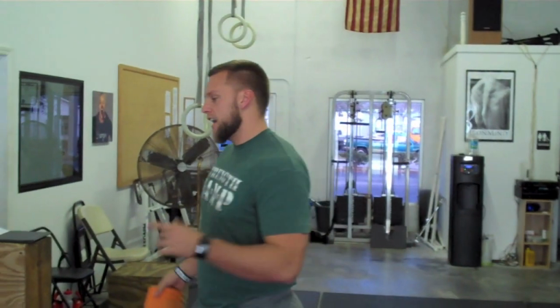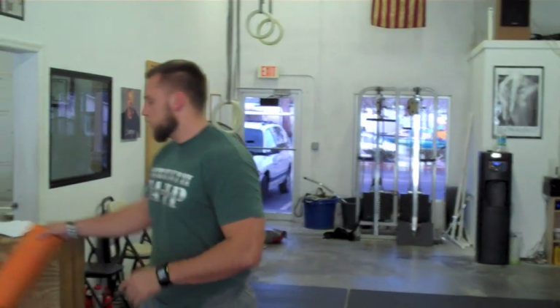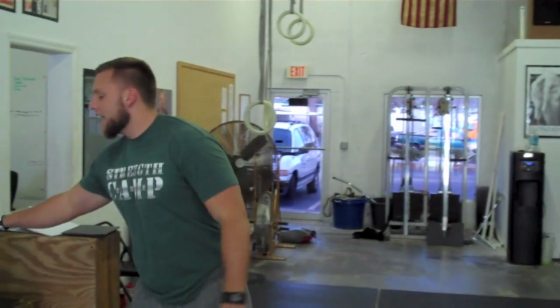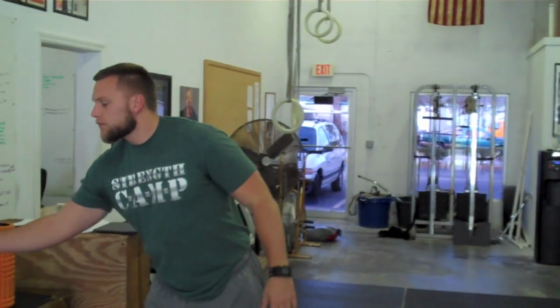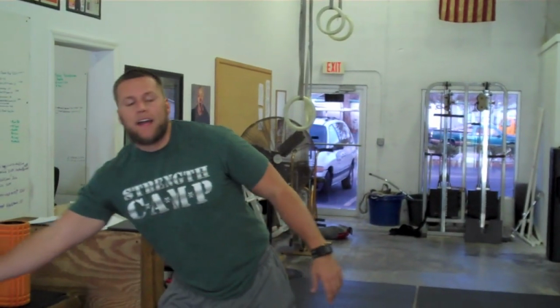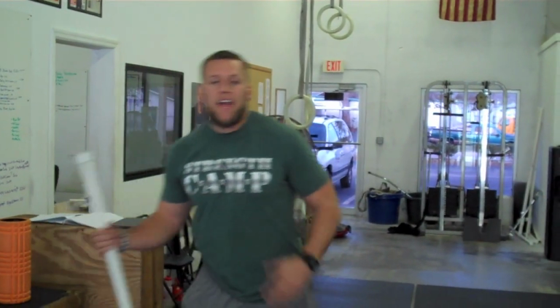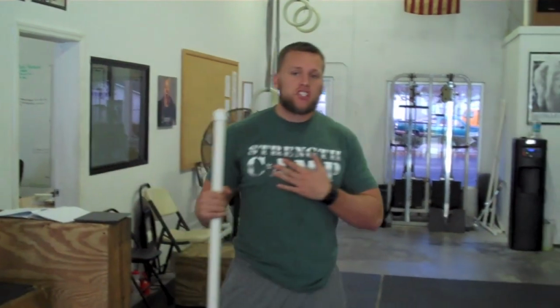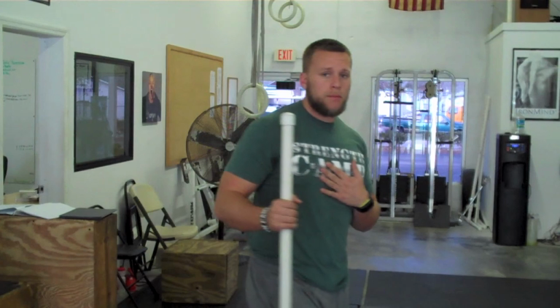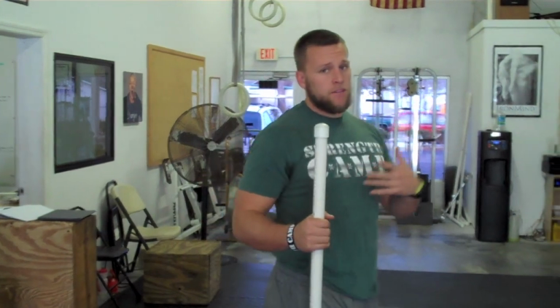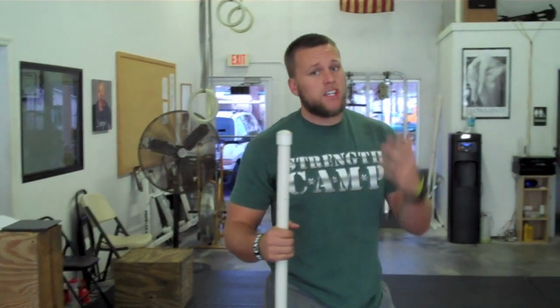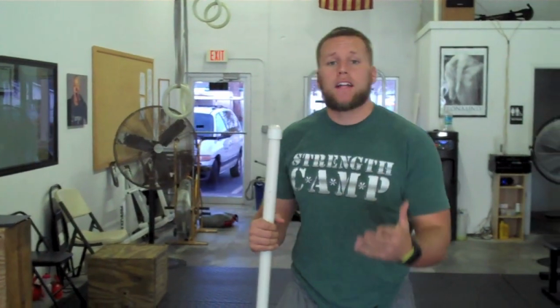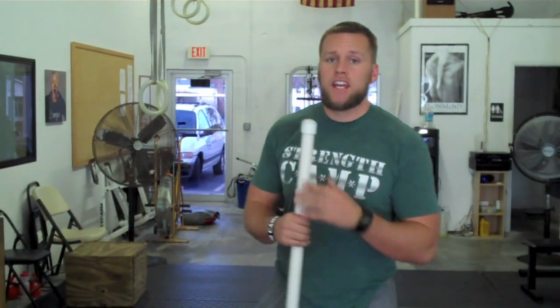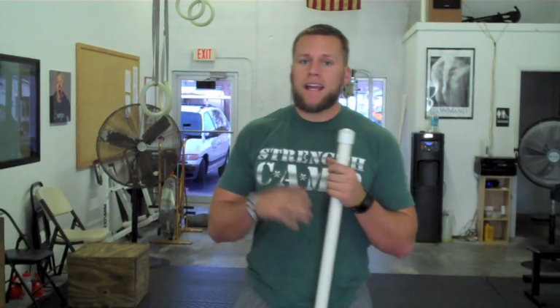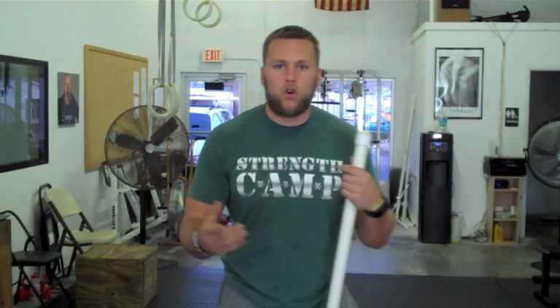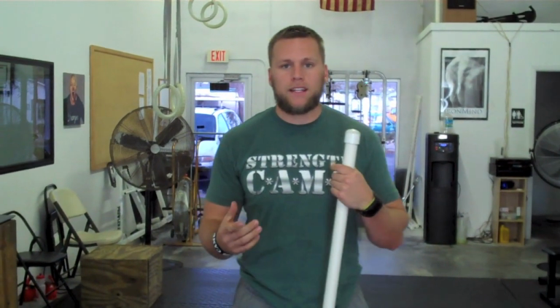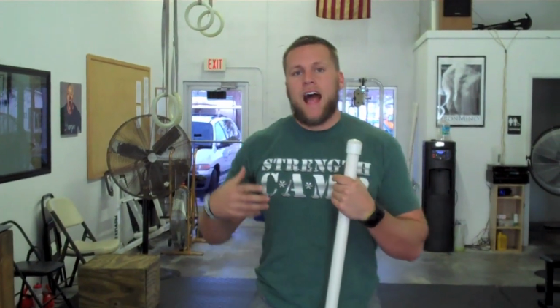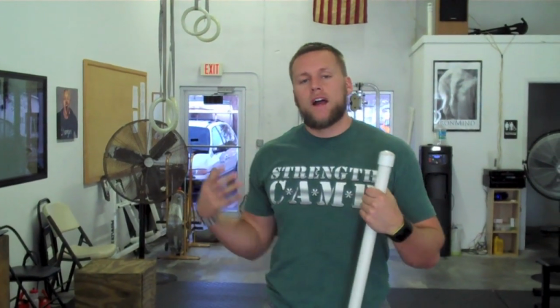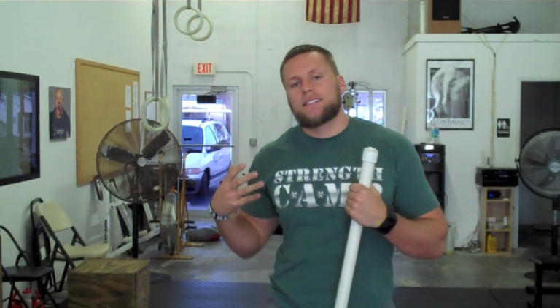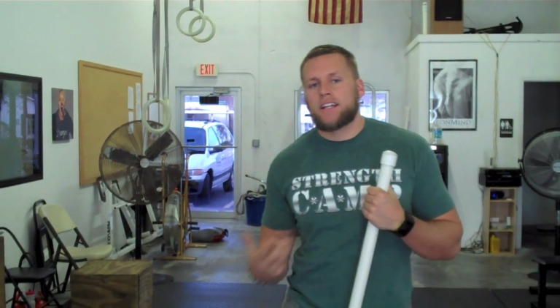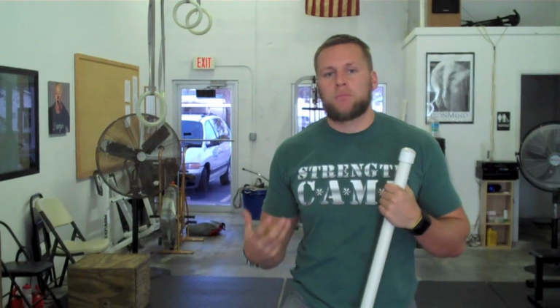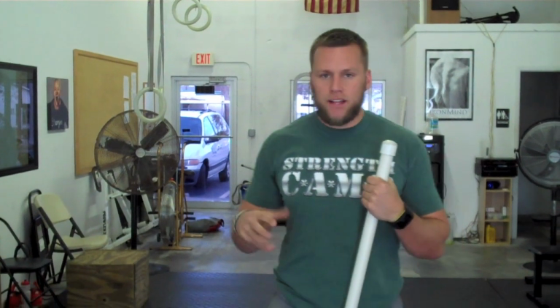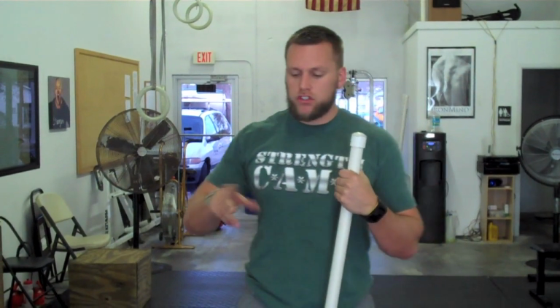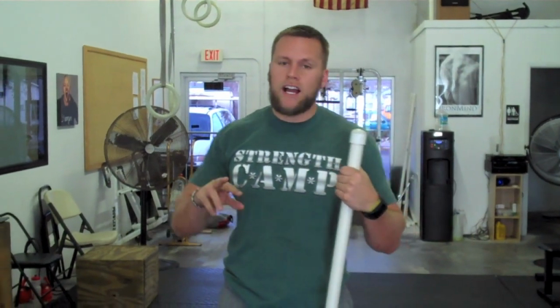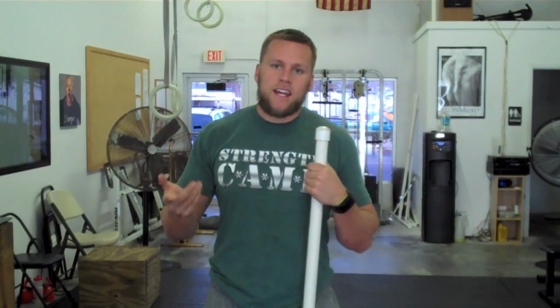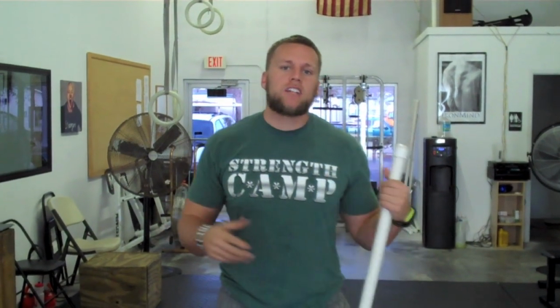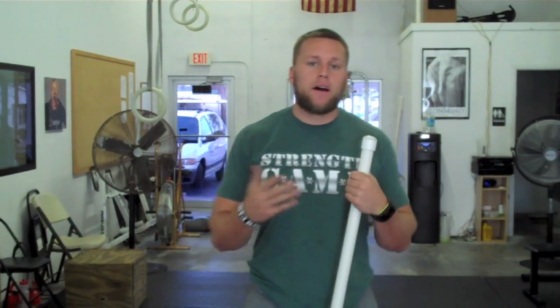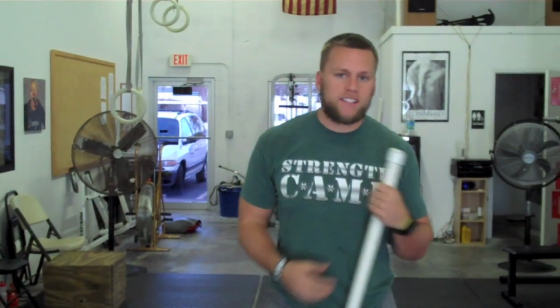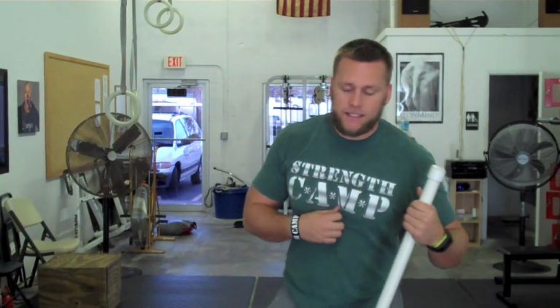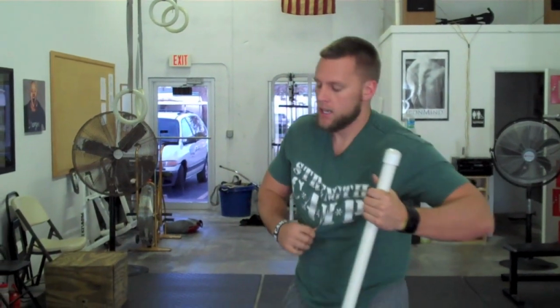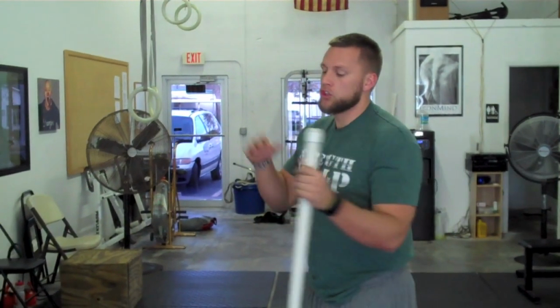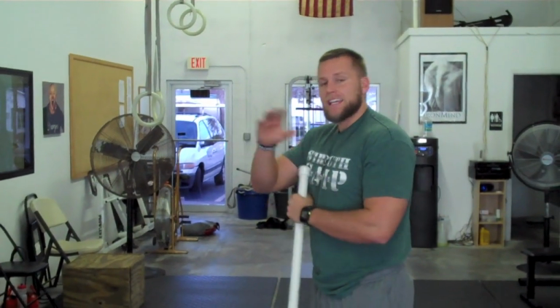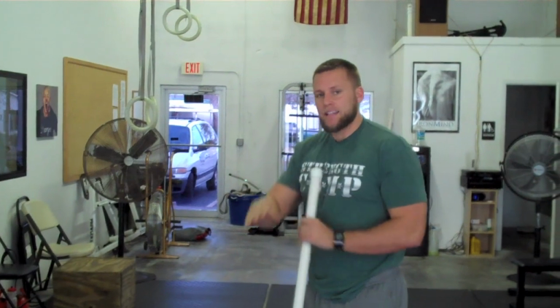Then, what I do after that — and this is just for me, and if you sit a lot during the day you might need to incorporate this — I go ahead and I static stretch my hip flexors, two times each side for about 20 seconds.